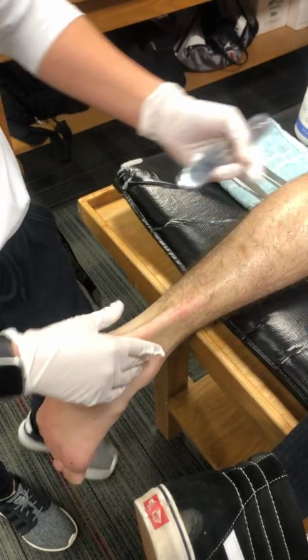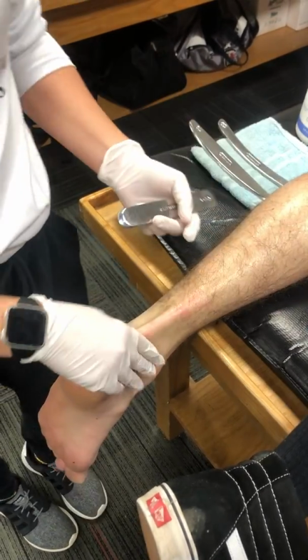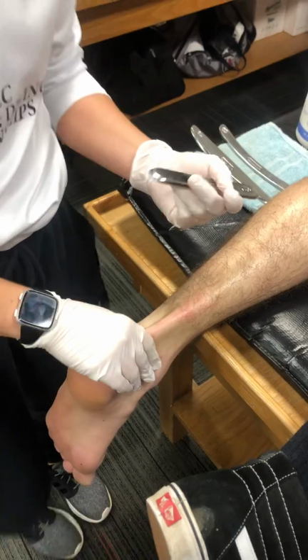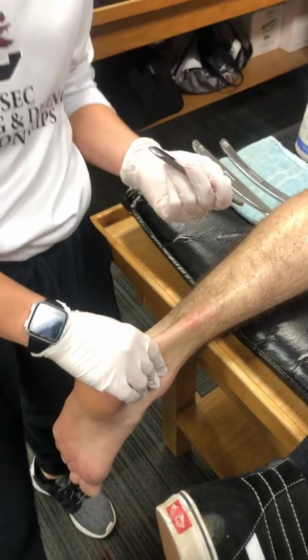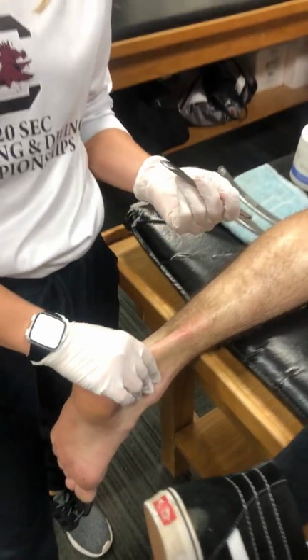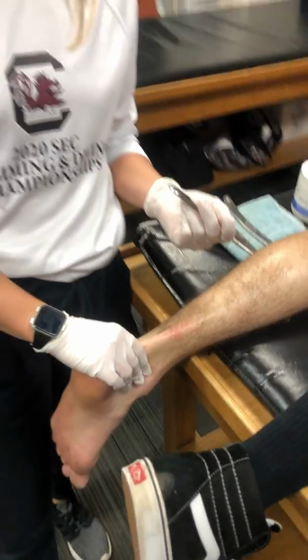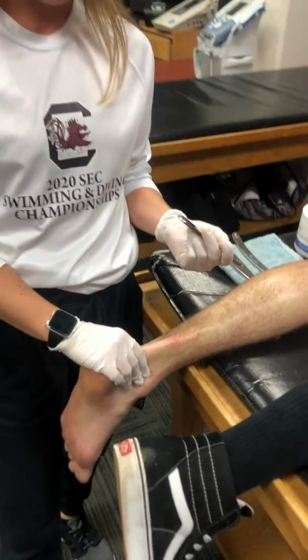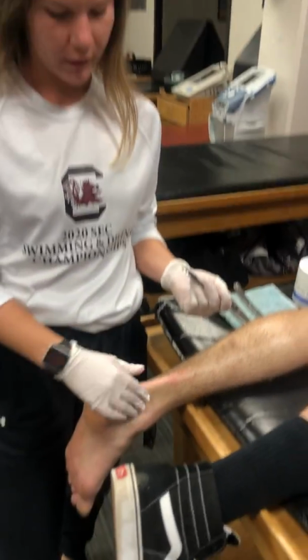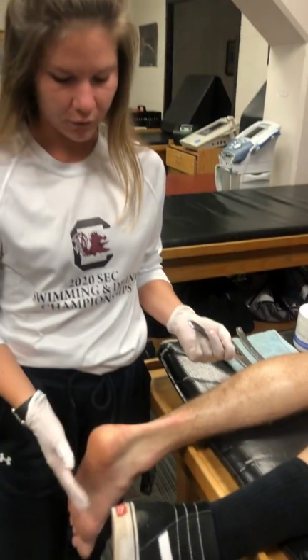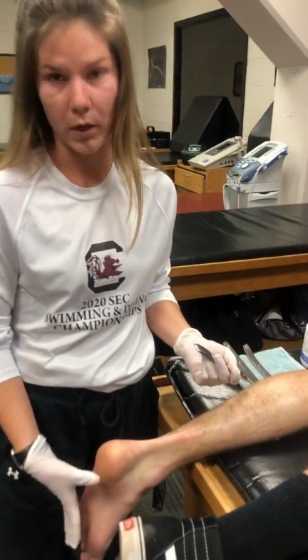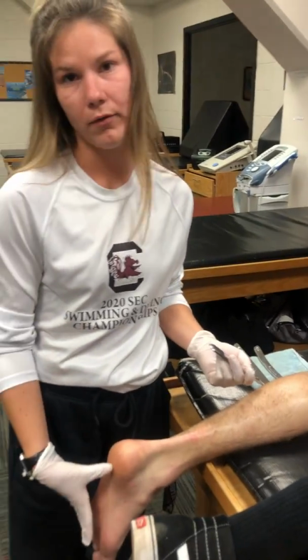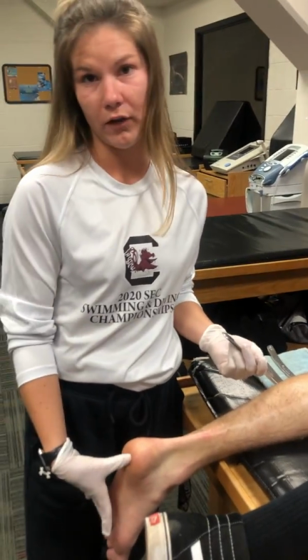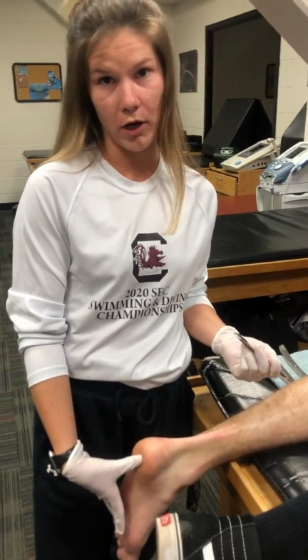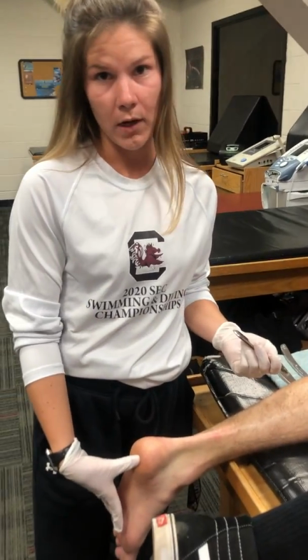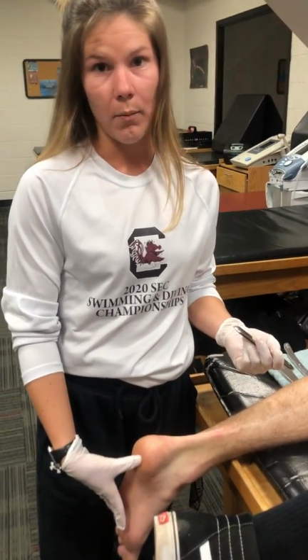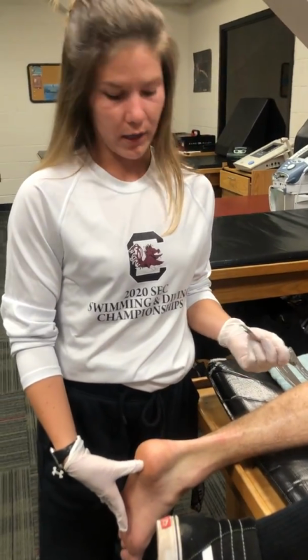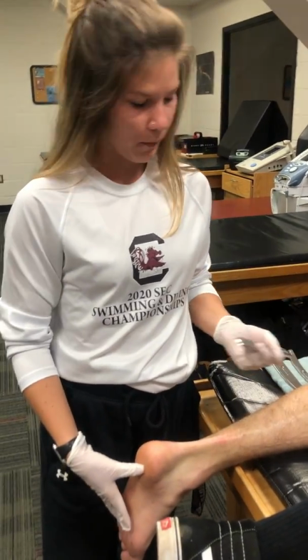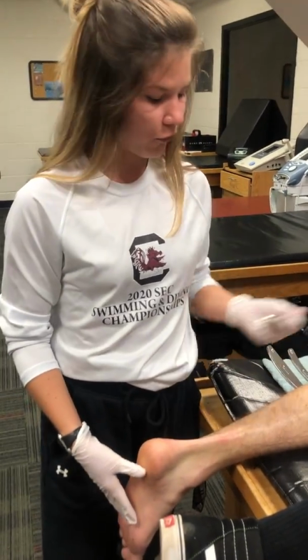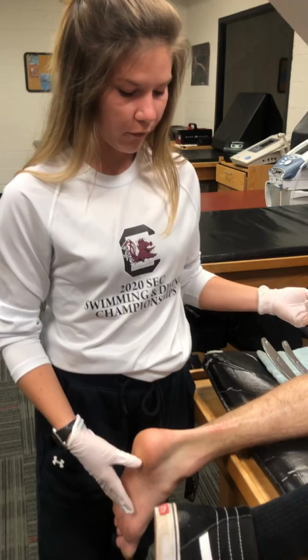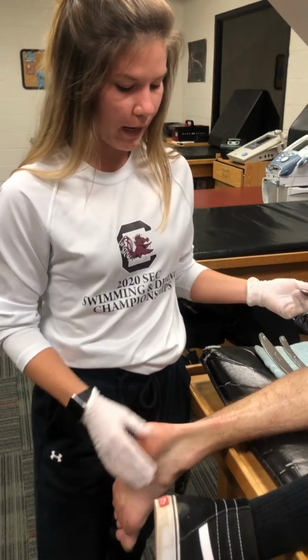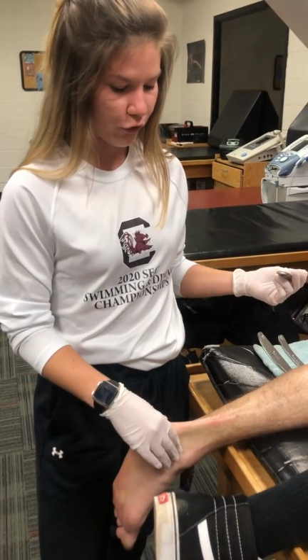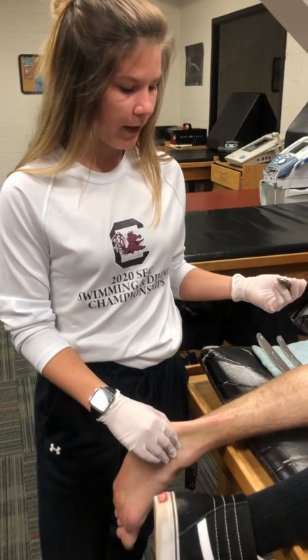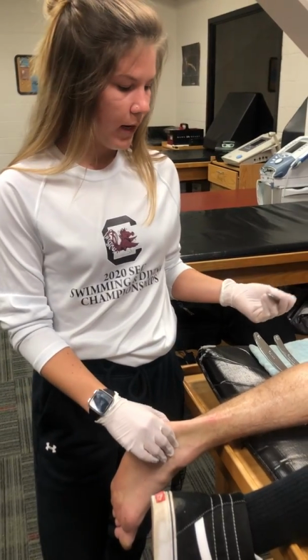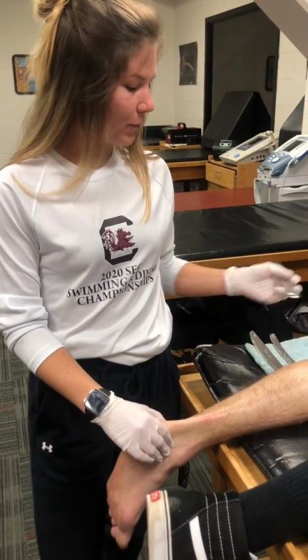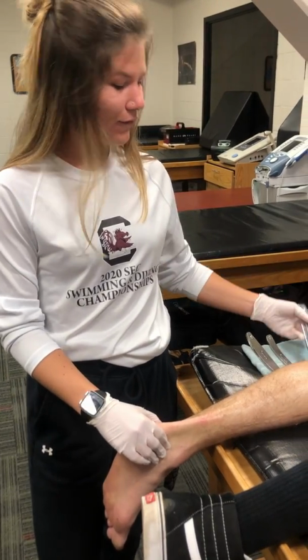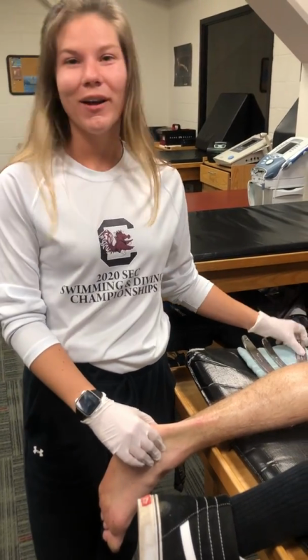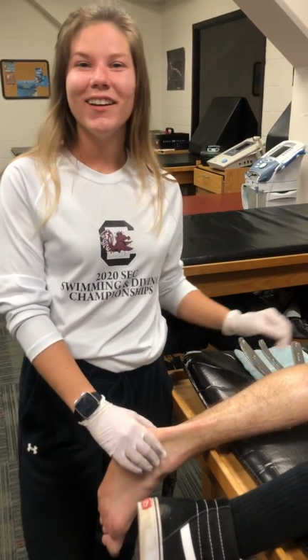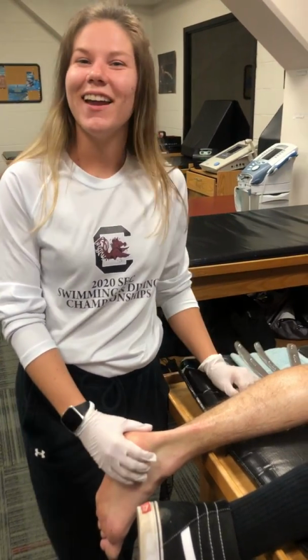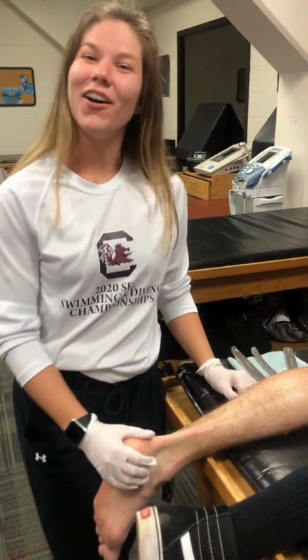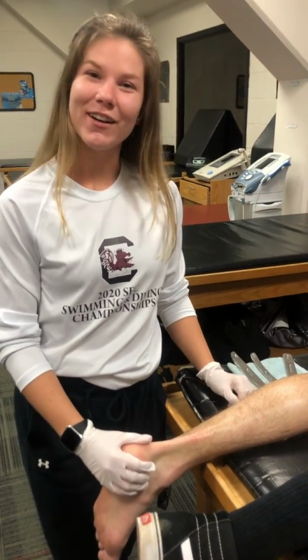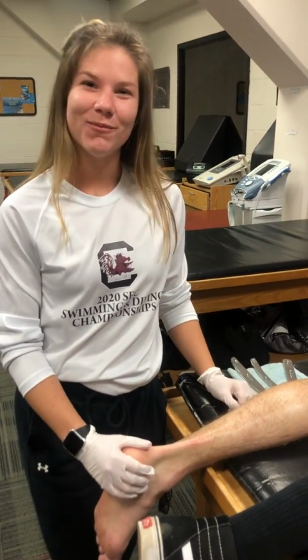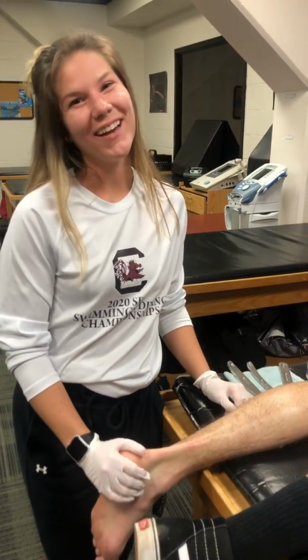For specific injuries like Achilles tendonitis, I would also recommend doing the bottom of the foot as well, but it really just depends on the injury site. Let me know if you have any questions and I'll get back to you — thanks!